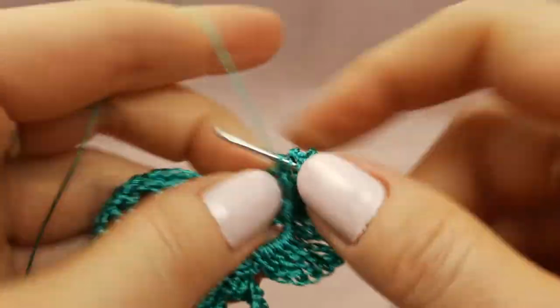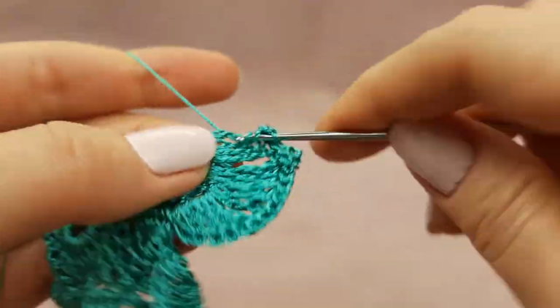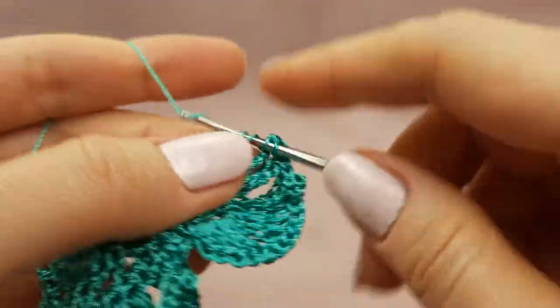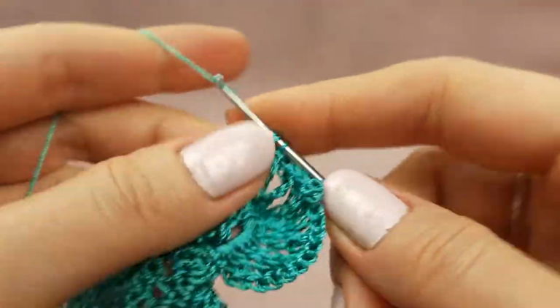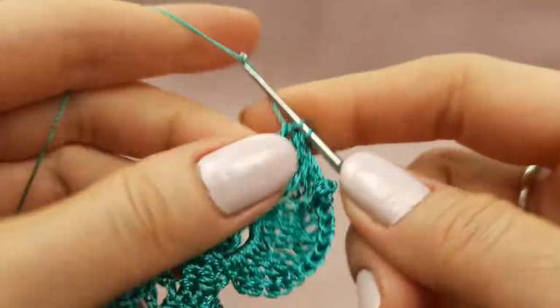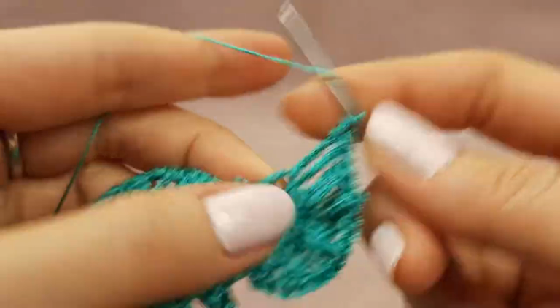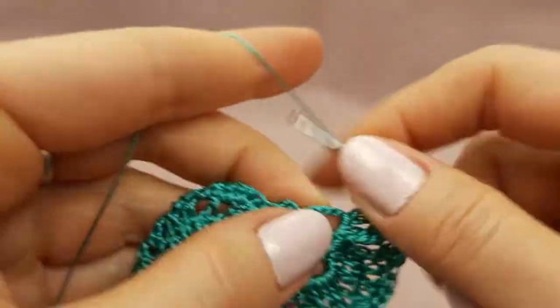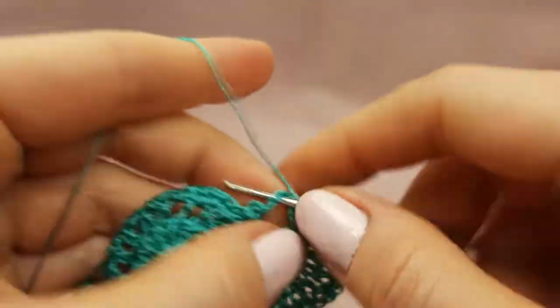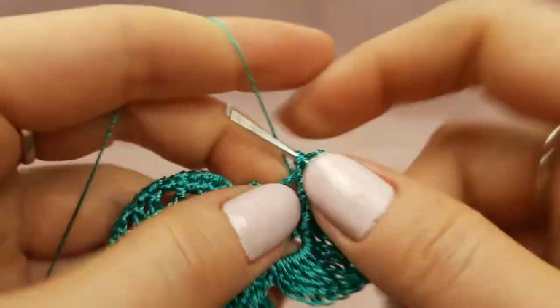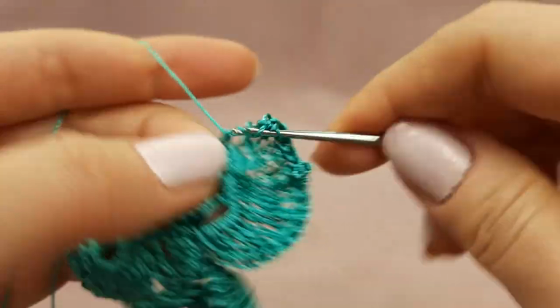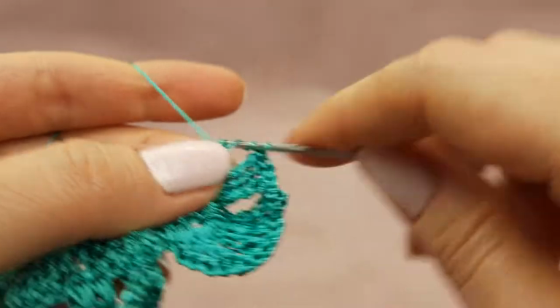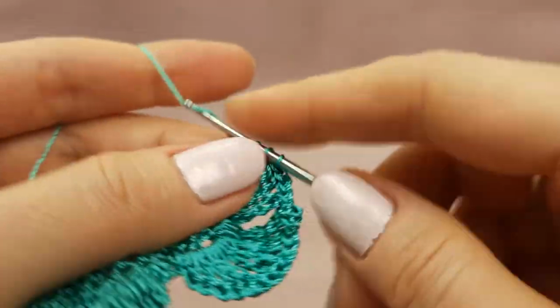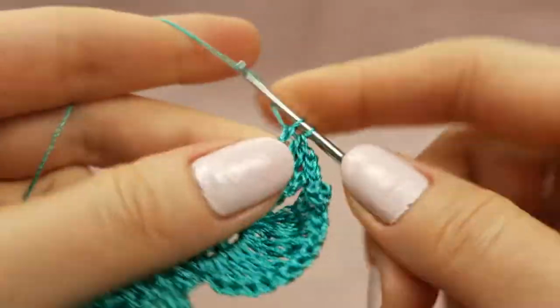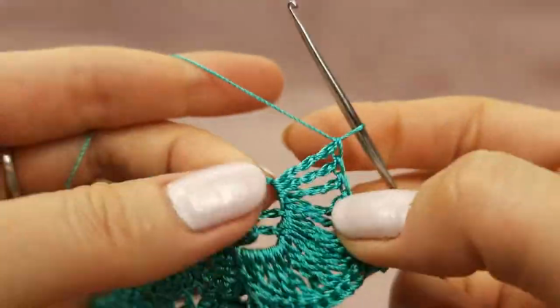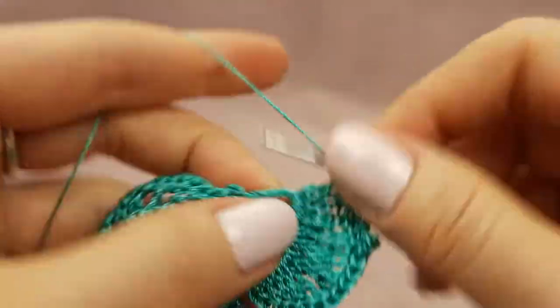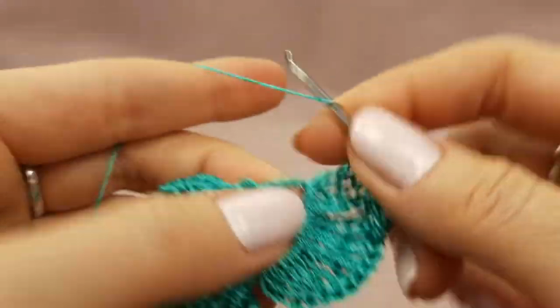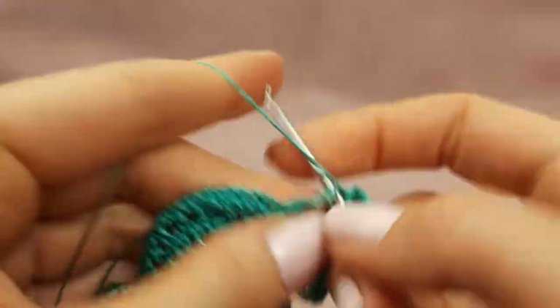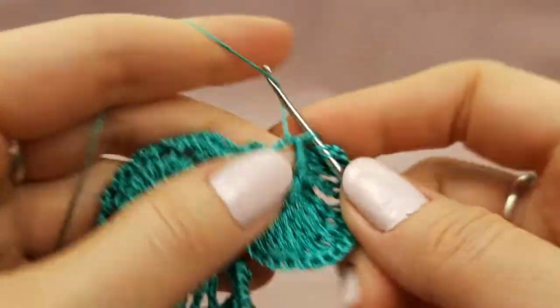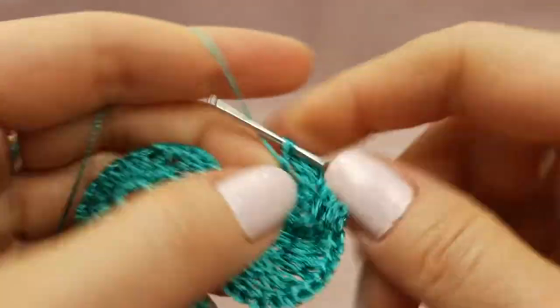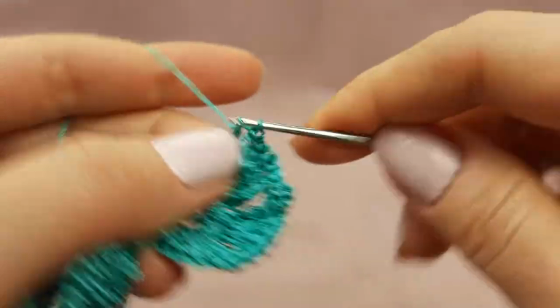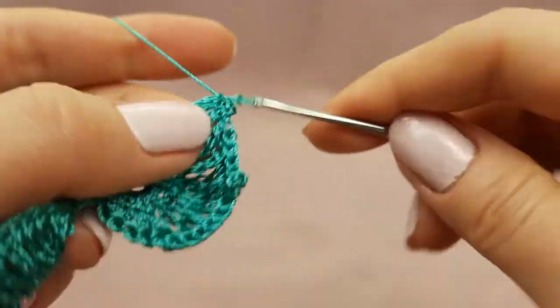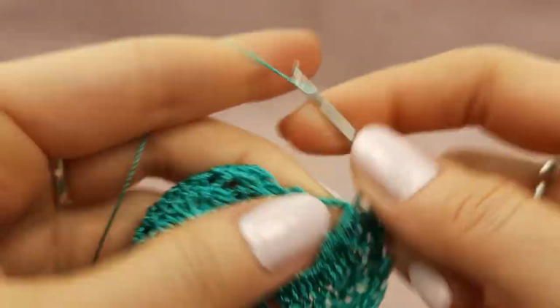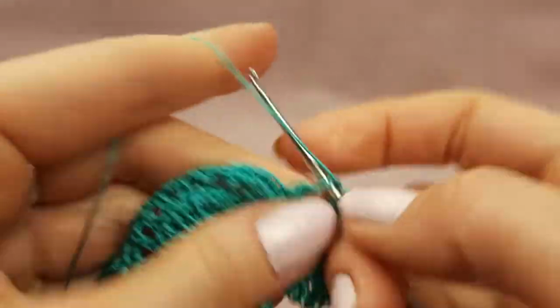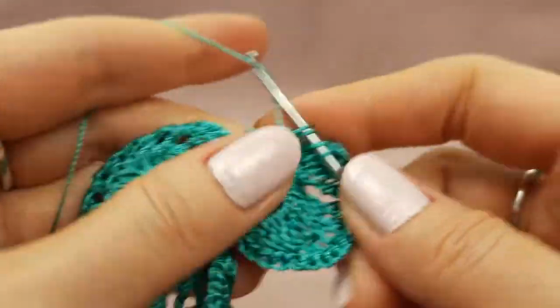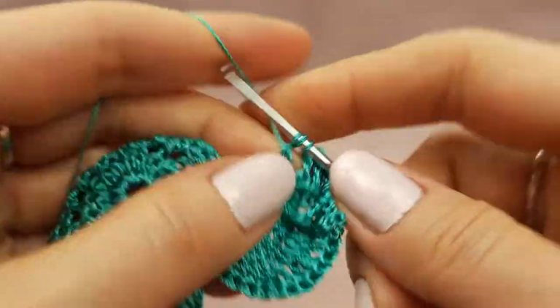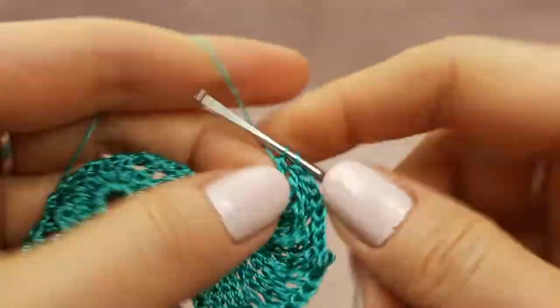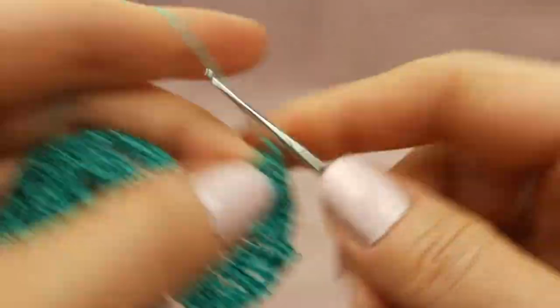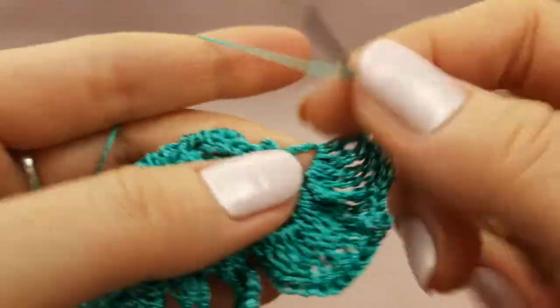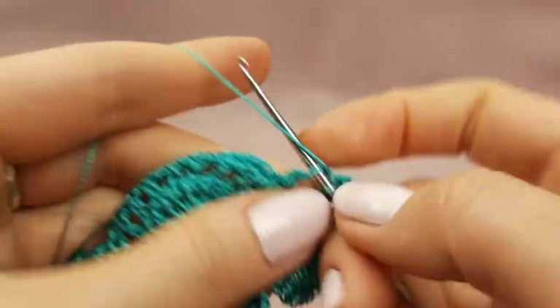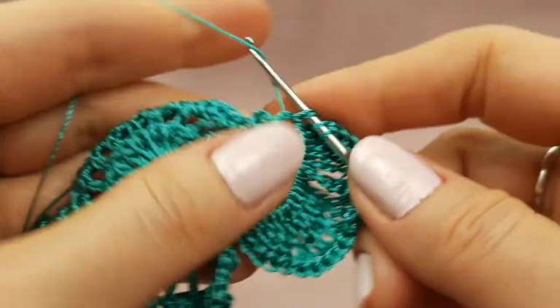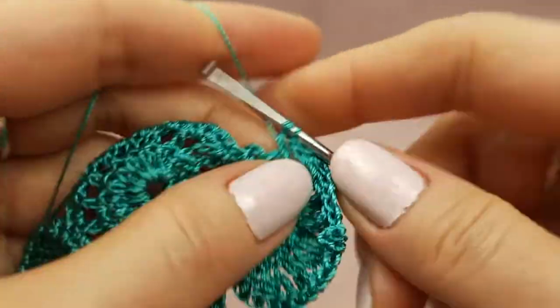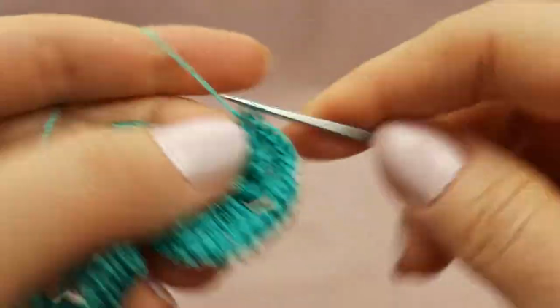Now I will finish this third petal and start to make the second row of petals. I will turn my work and go back with small stitches.